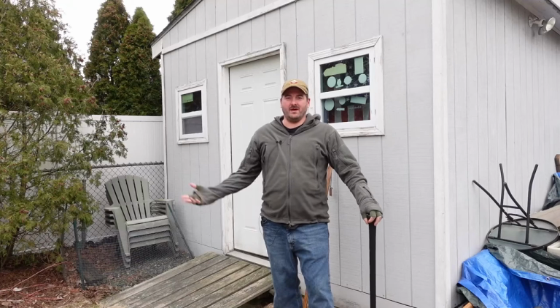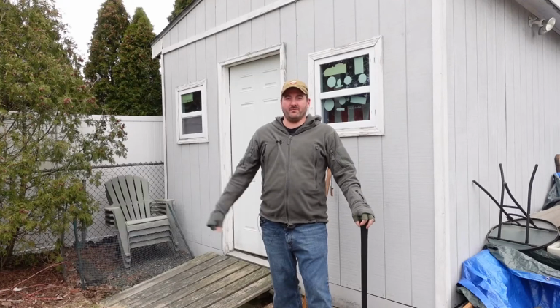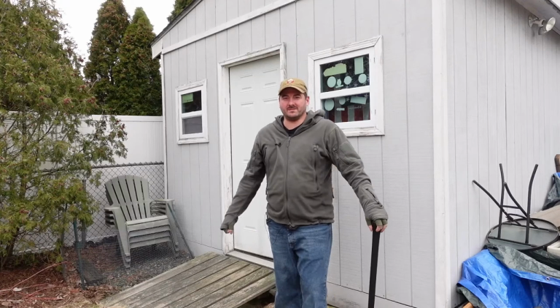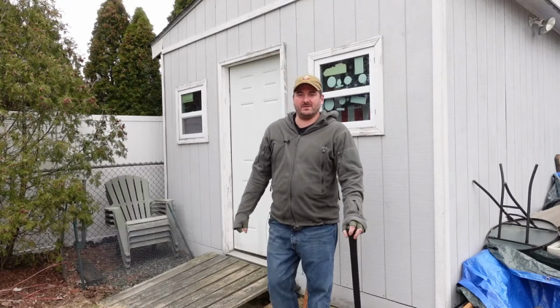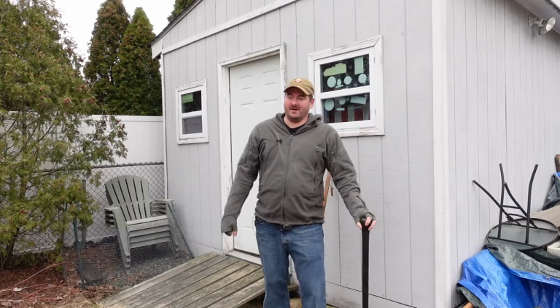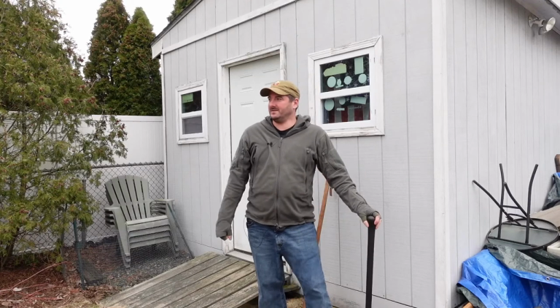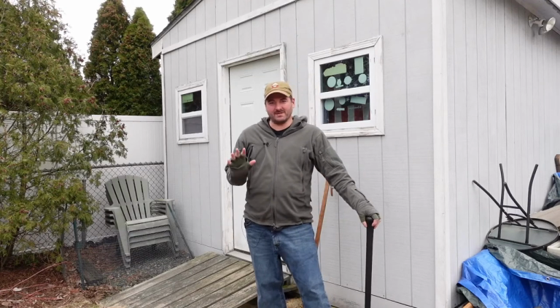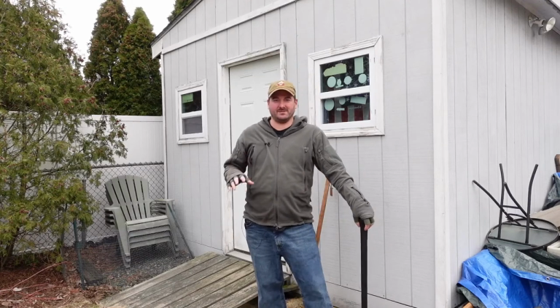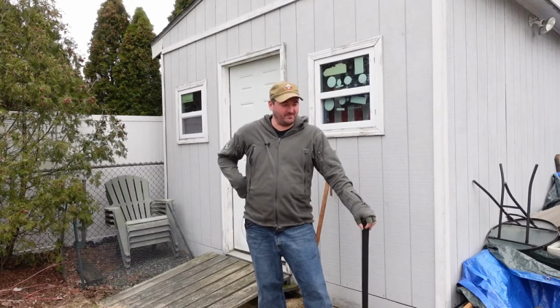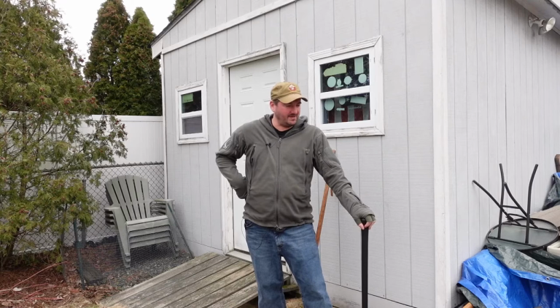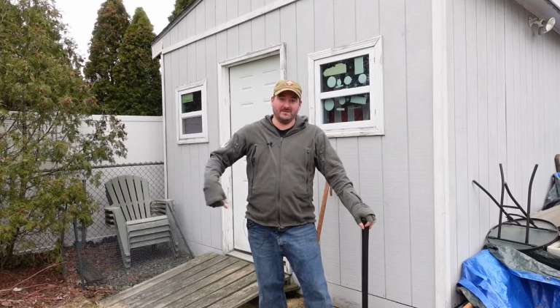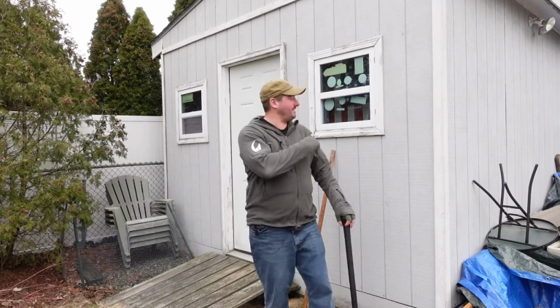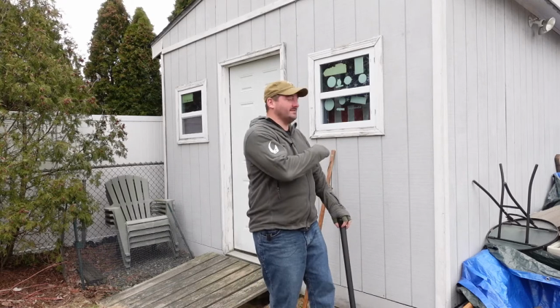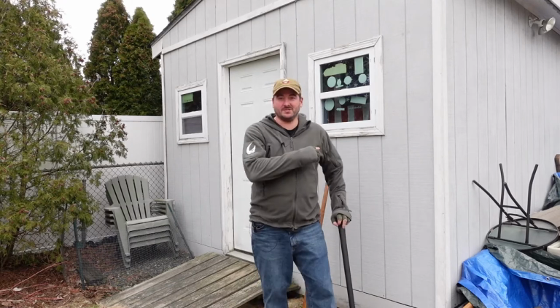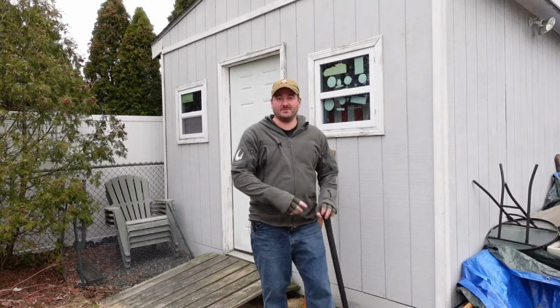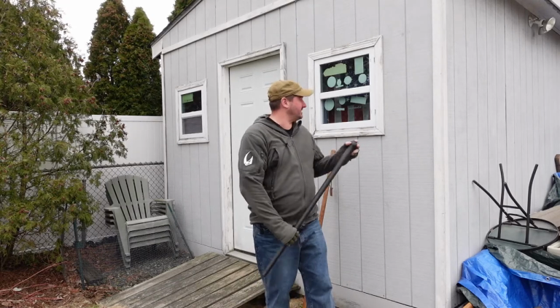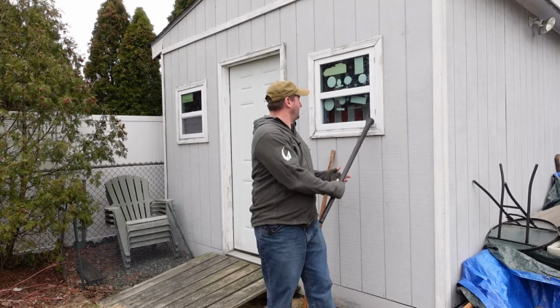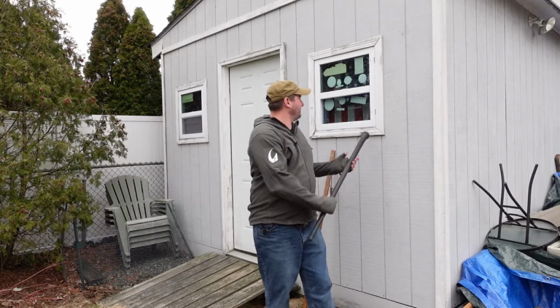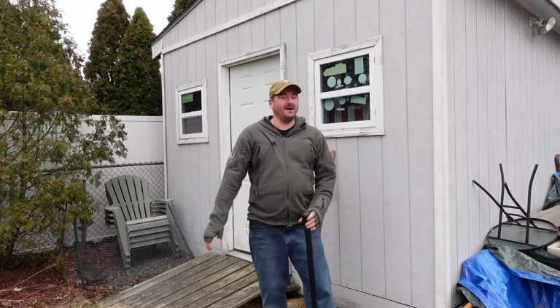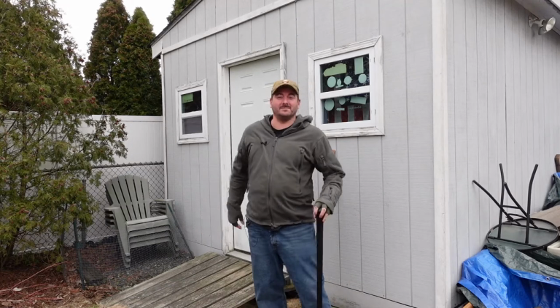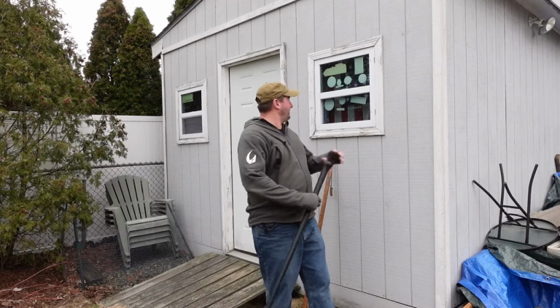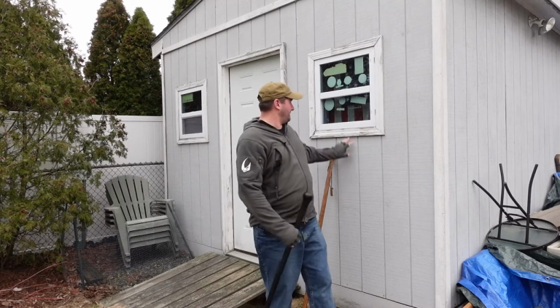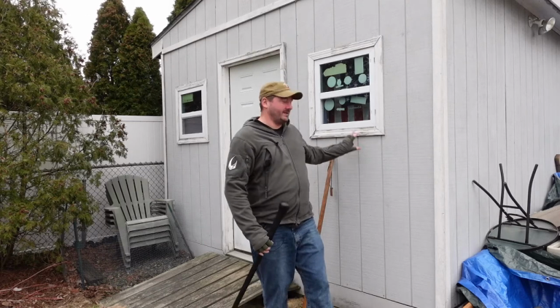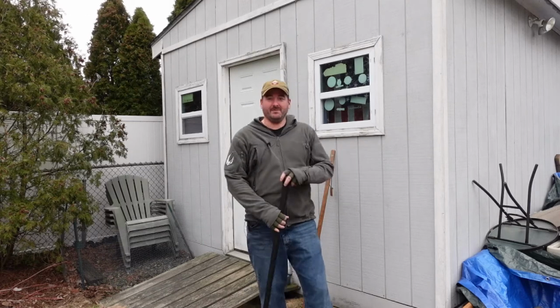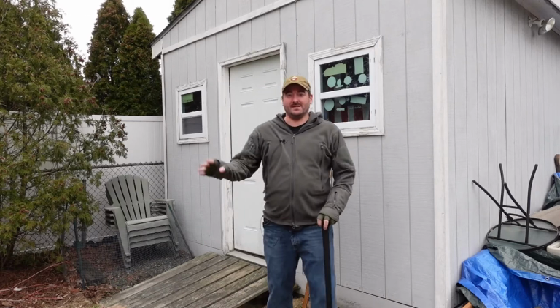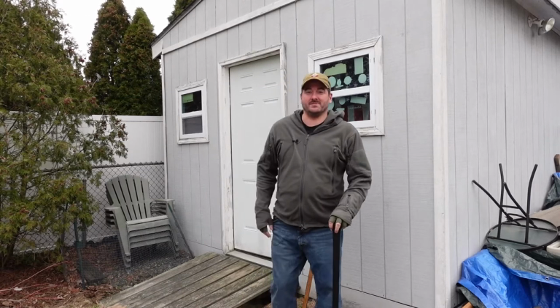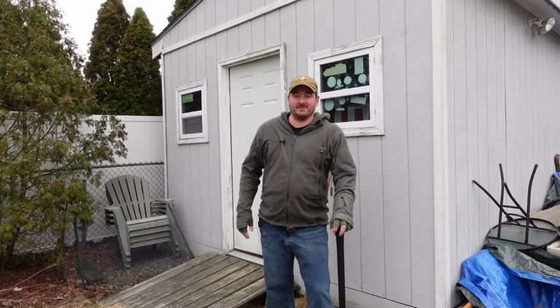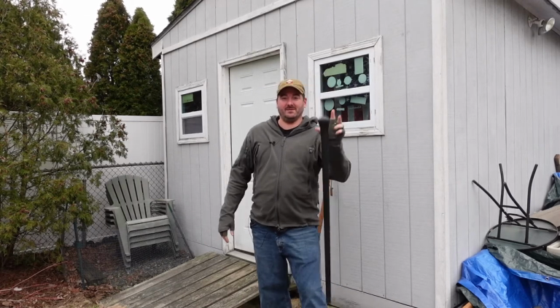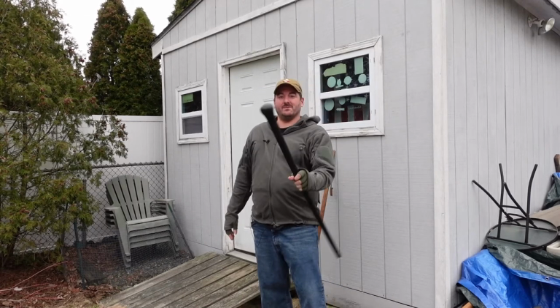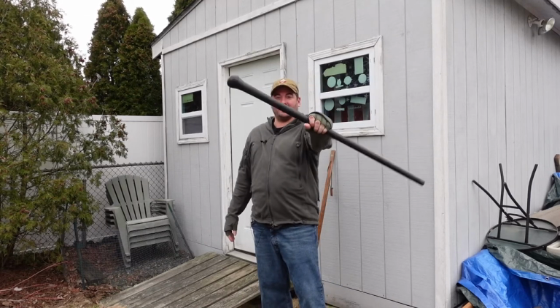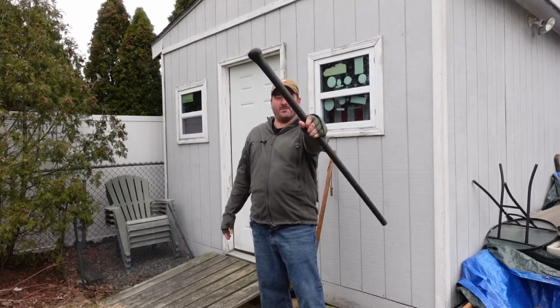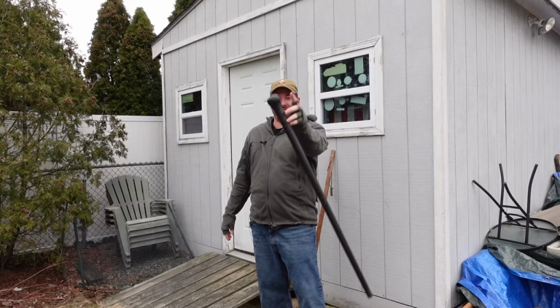Hey everybody, welcome back to the channel. Today we're going to do something a little different. I'm on the outside of the Shed of Solitude, as you can see here. This is normally where I sit right here. Today we're talking walking sticks.